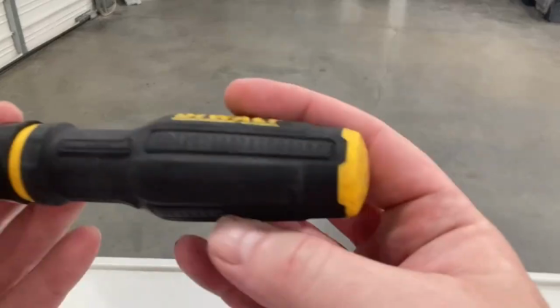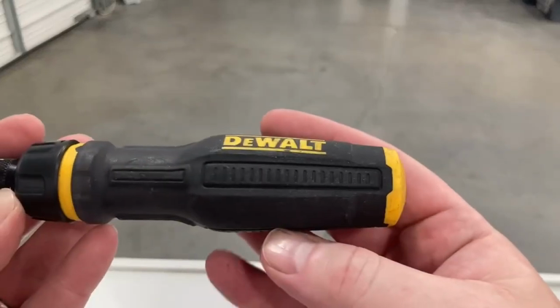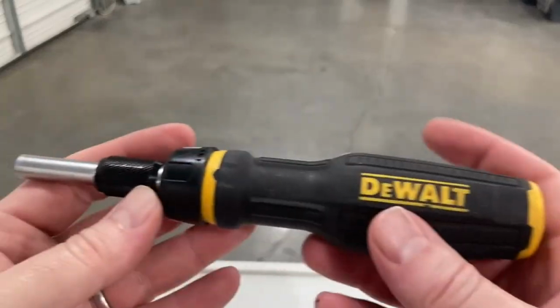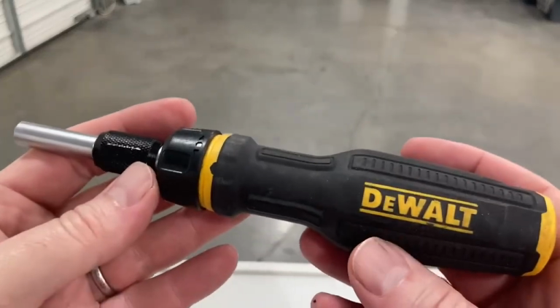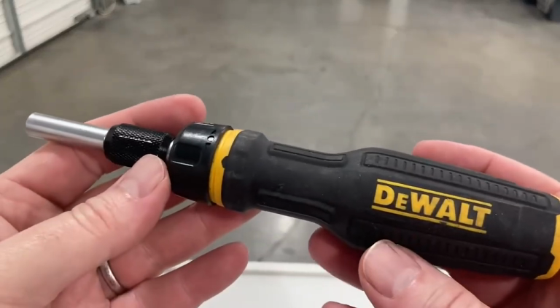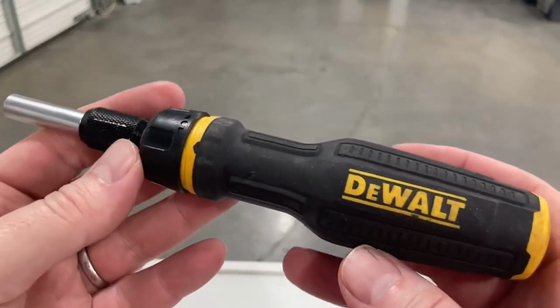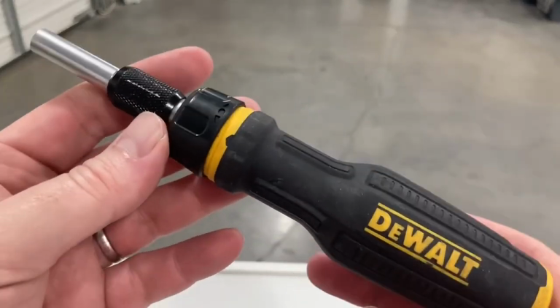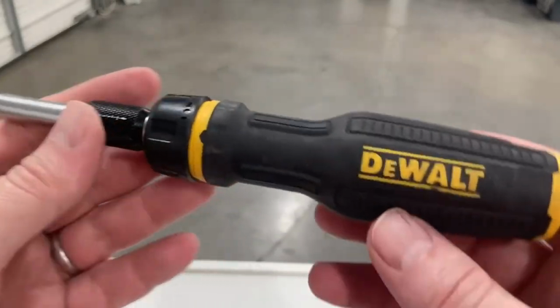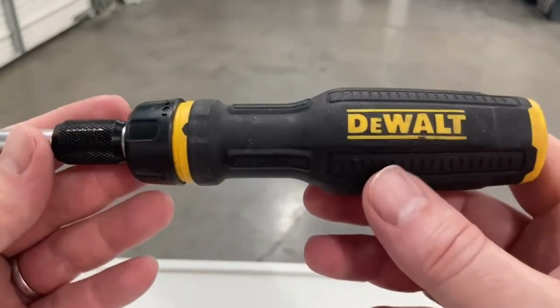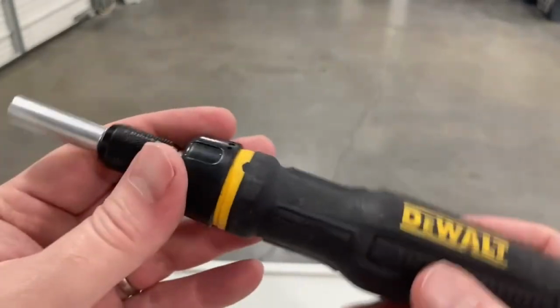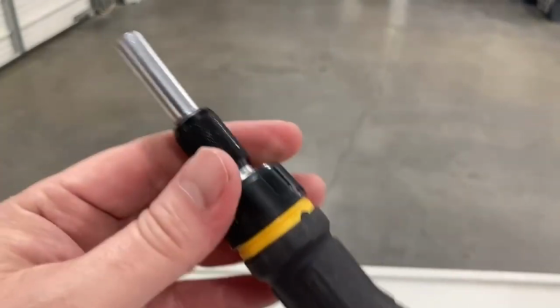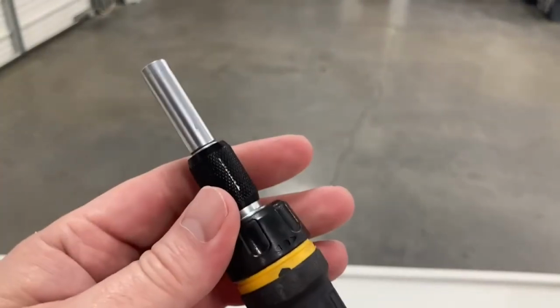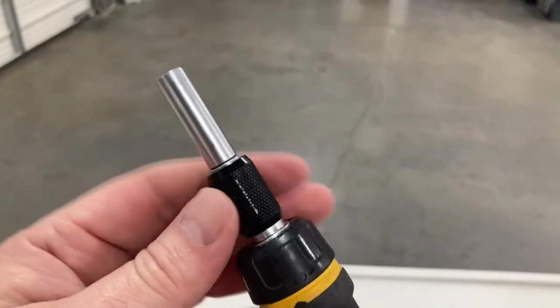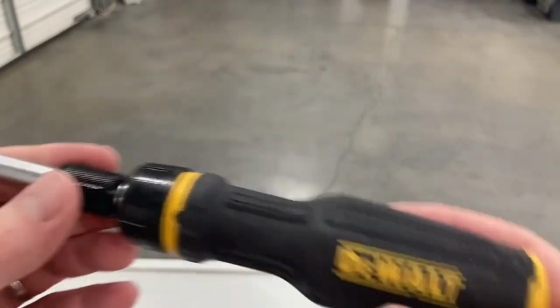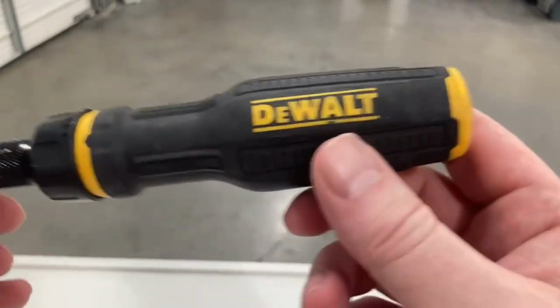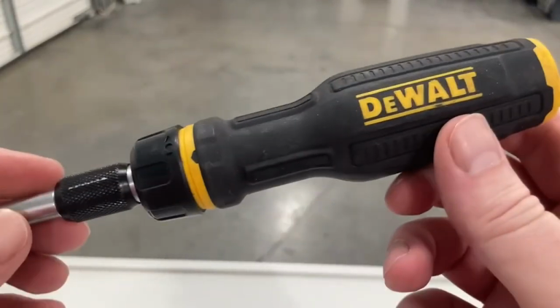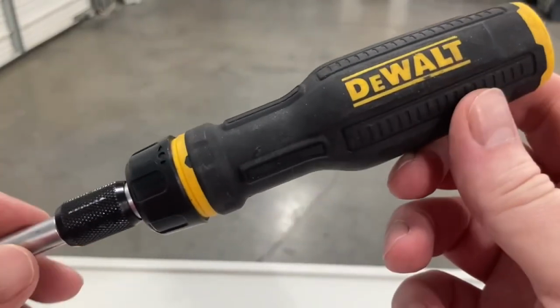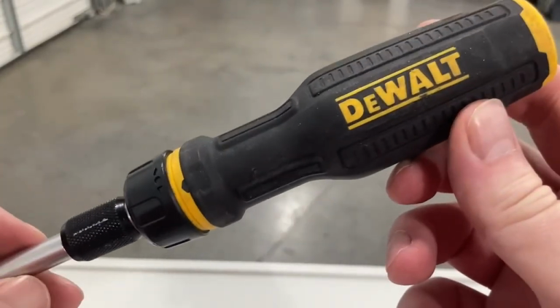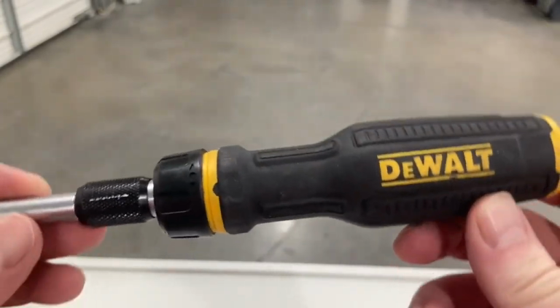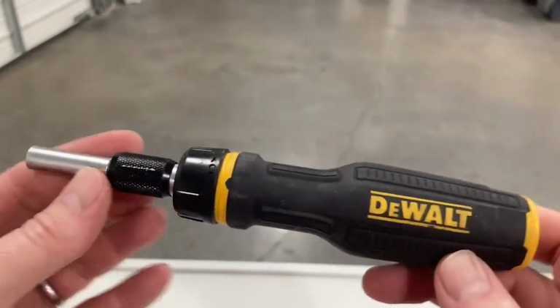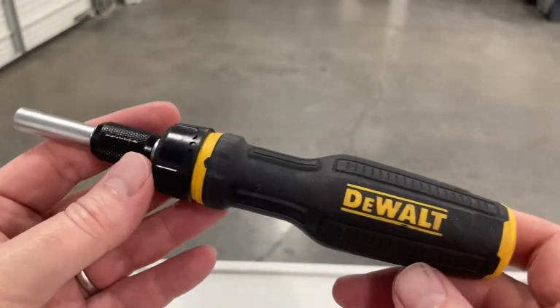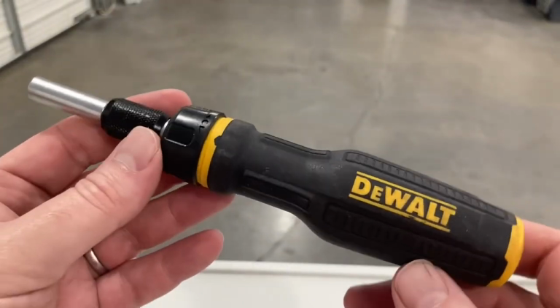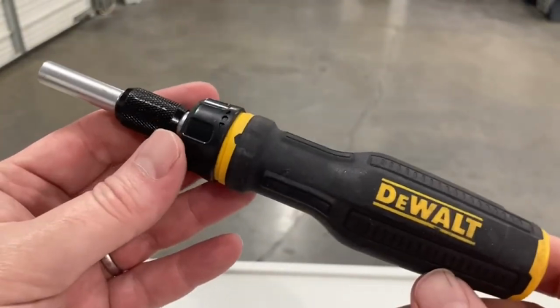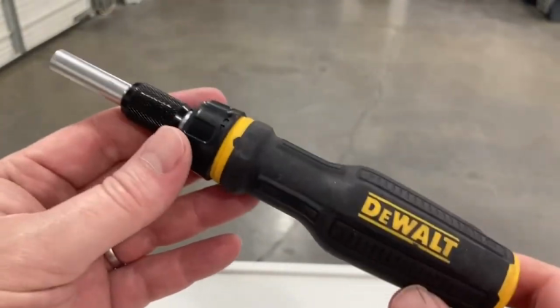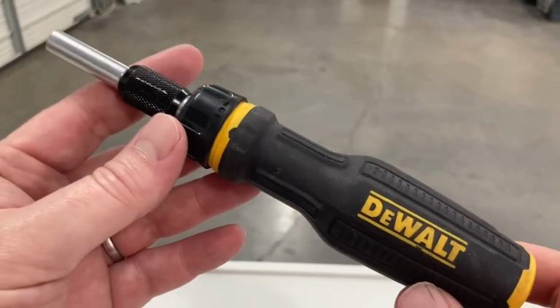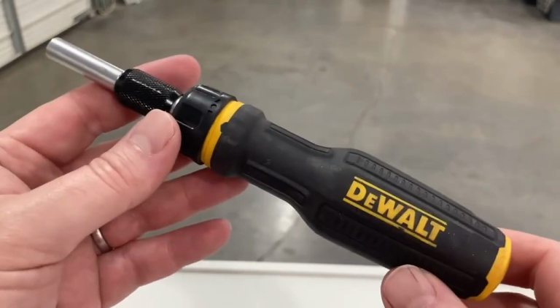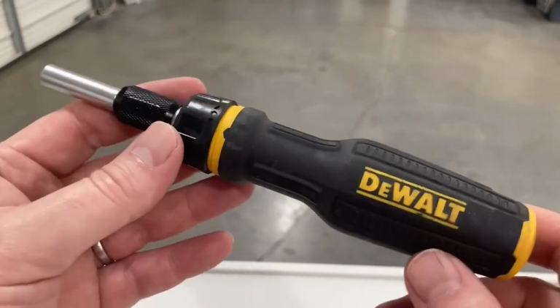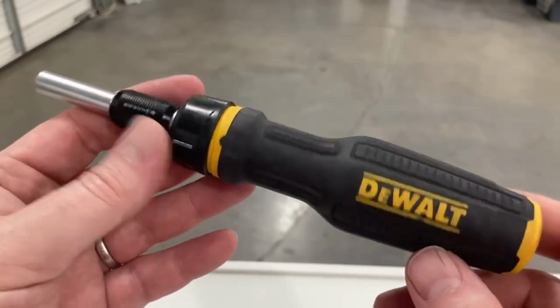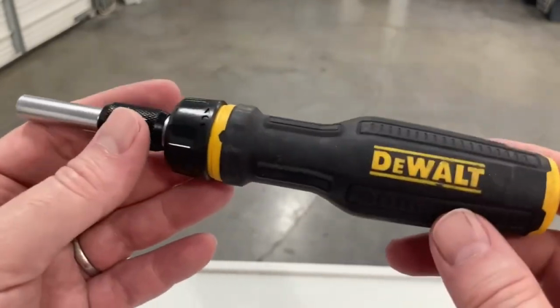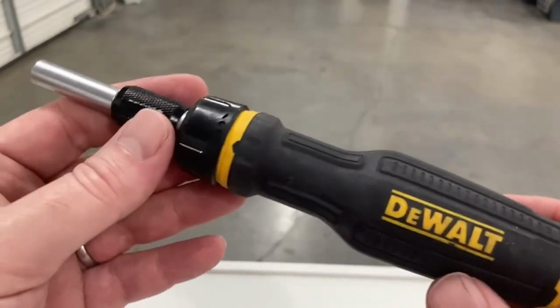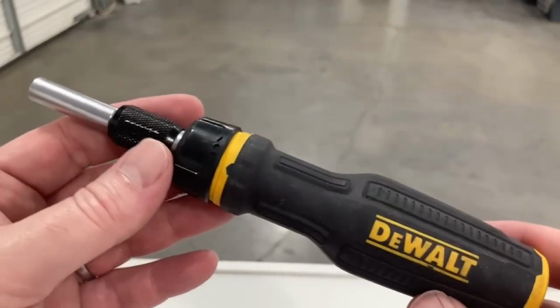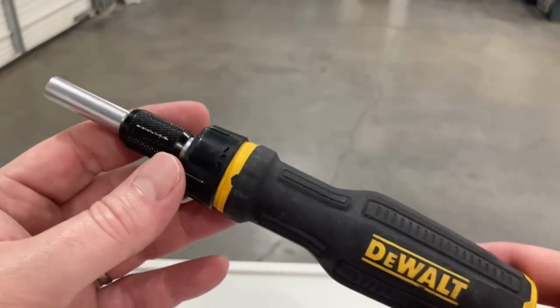I want to do a real quick review on this DeWalt Max Fit ratcheting screwdriver set. I admit I am a big DeWalt fan and a lot of the reasons I bought it was because it was DeWalt, but after buying it there are some things that I really love about it.